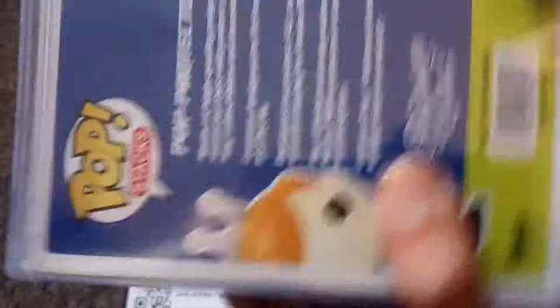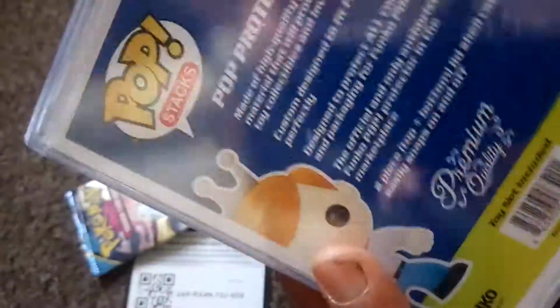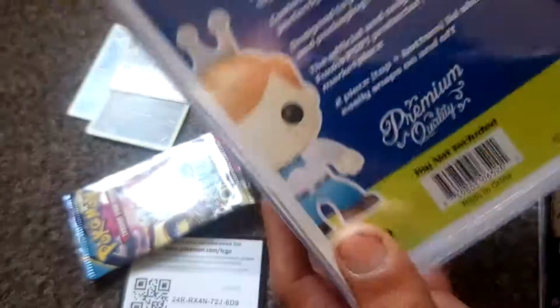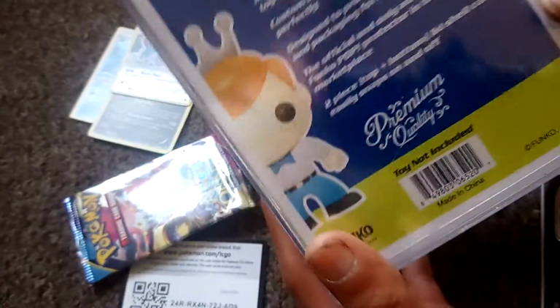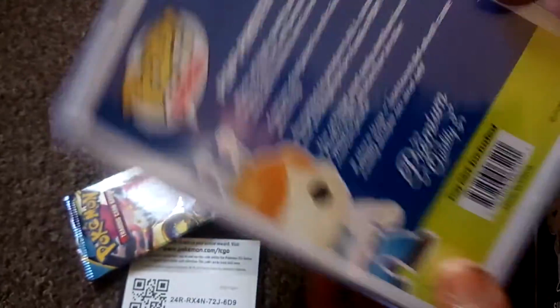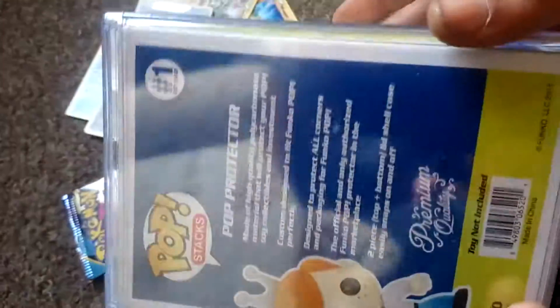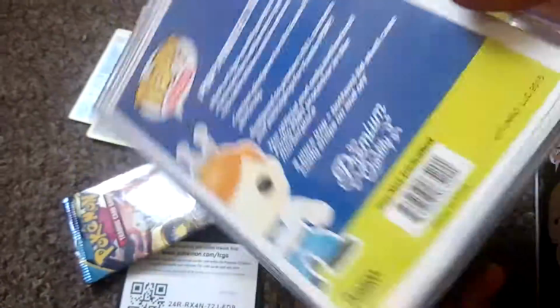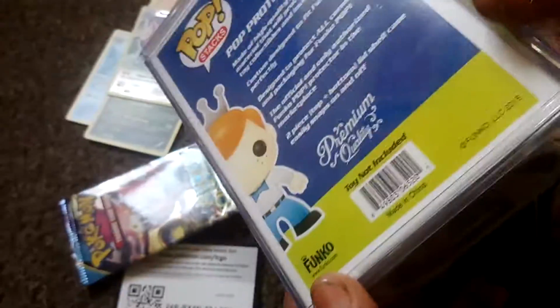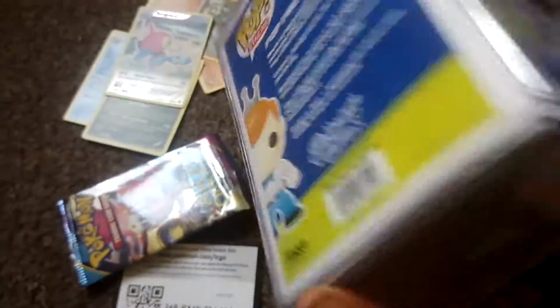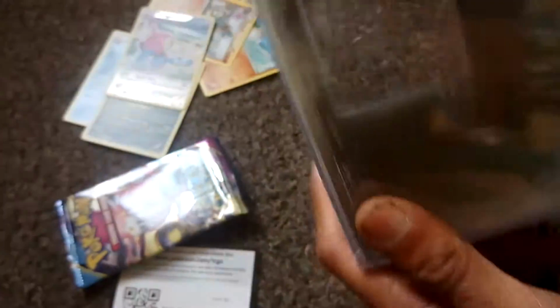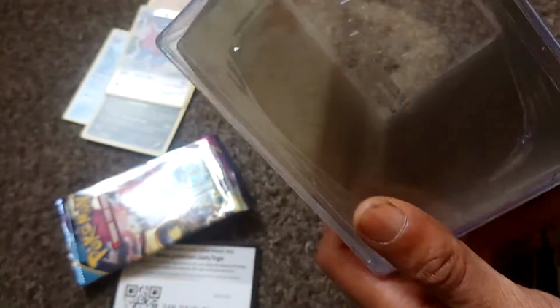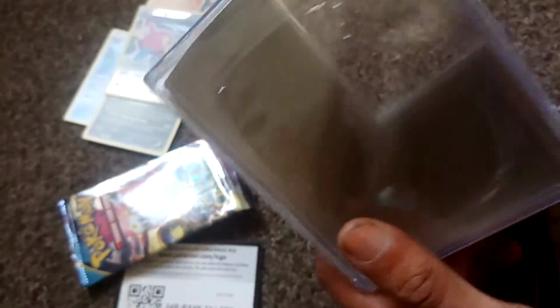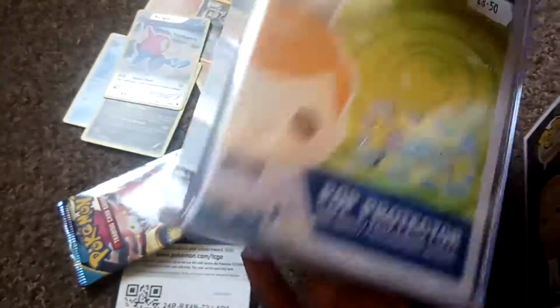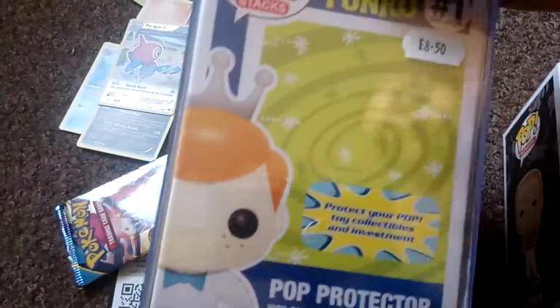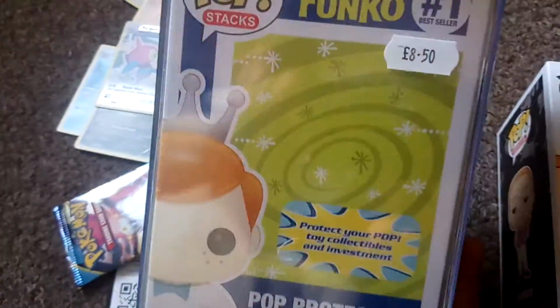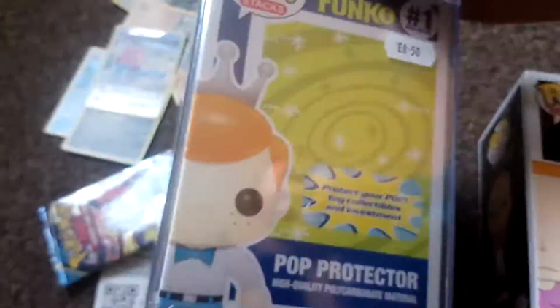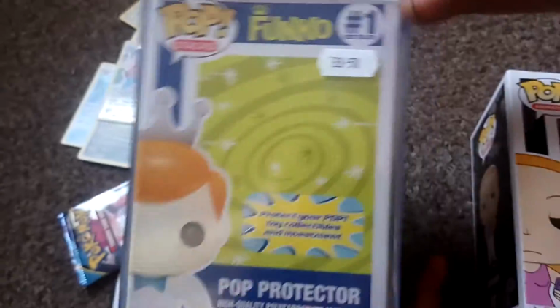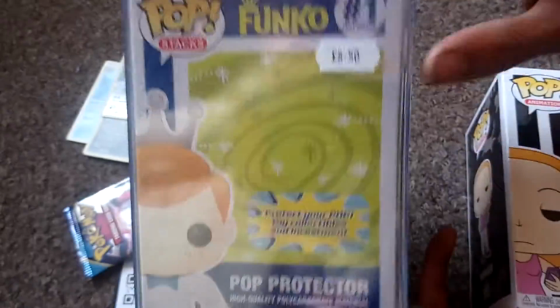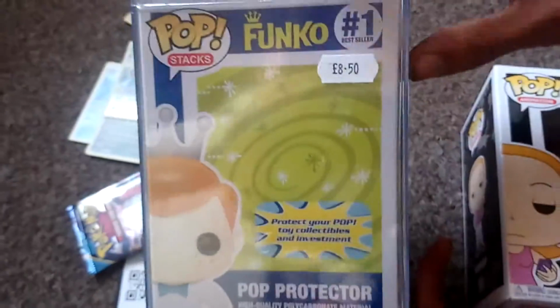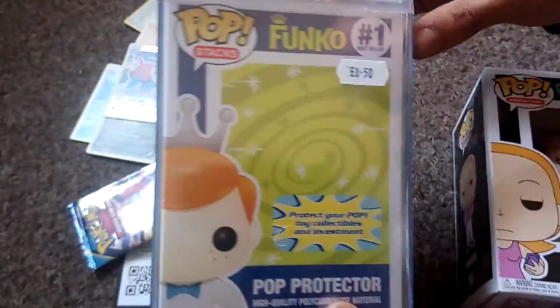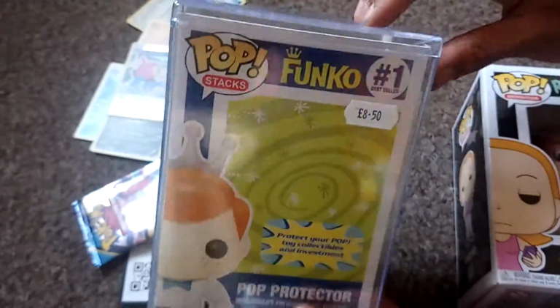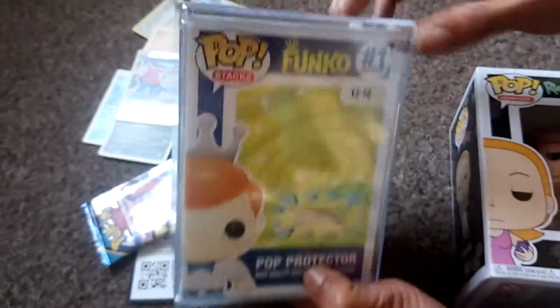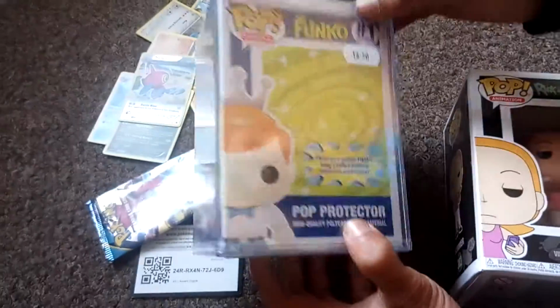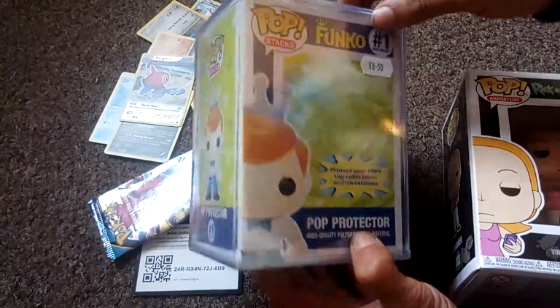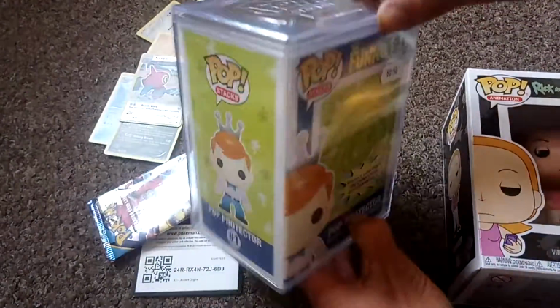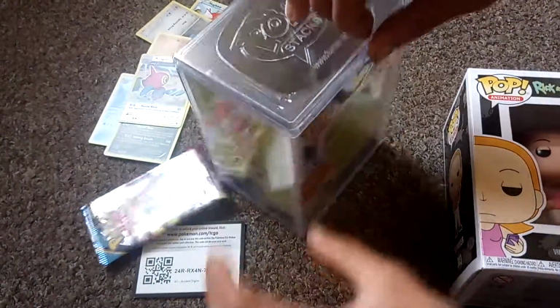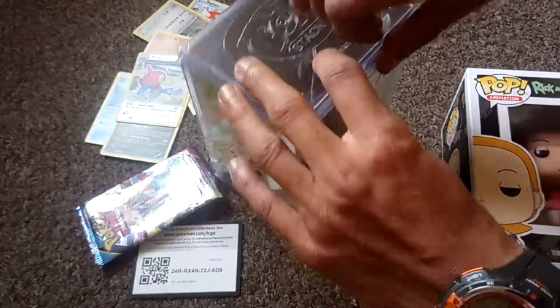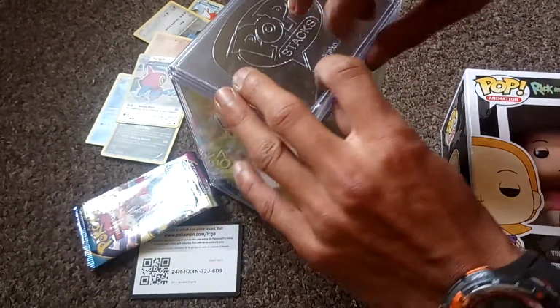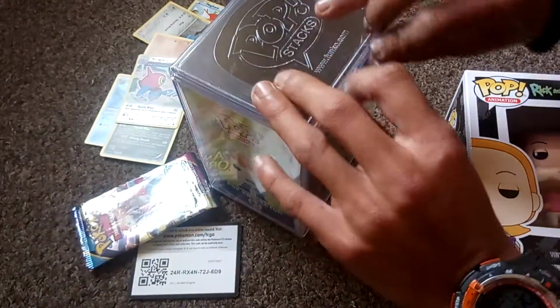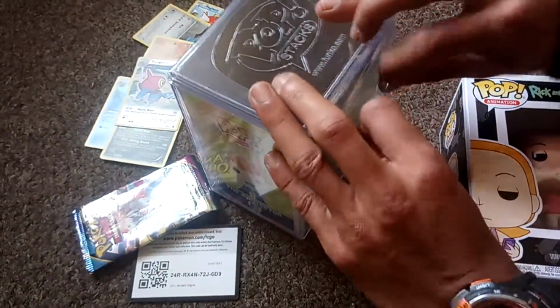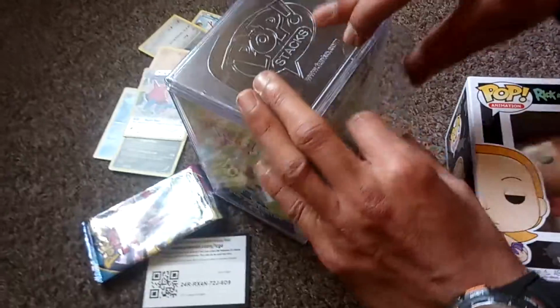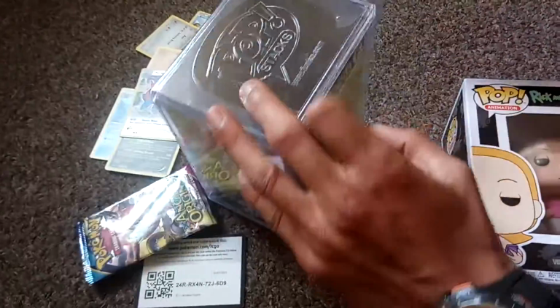I wanted her to have one, have a protector to put my favourite one in. So she's going to be choosing later on which one she gets to put this in. This was bought for £8.50 at the Geek Lab UK, and once again shout out to the Geek Lab UK for getting this in for me.